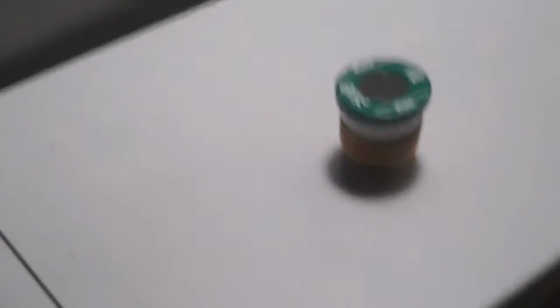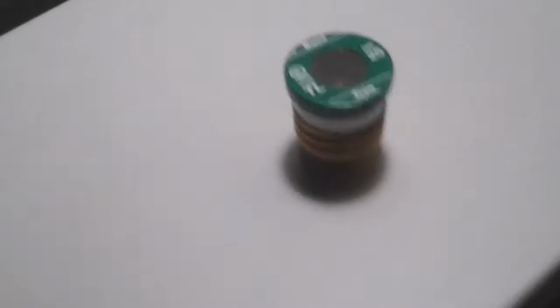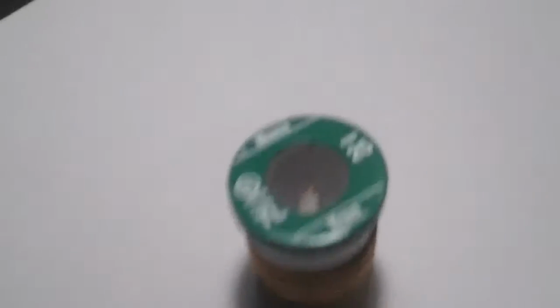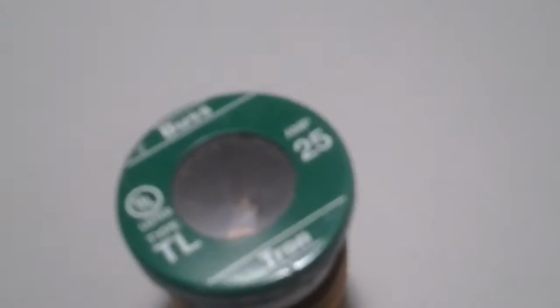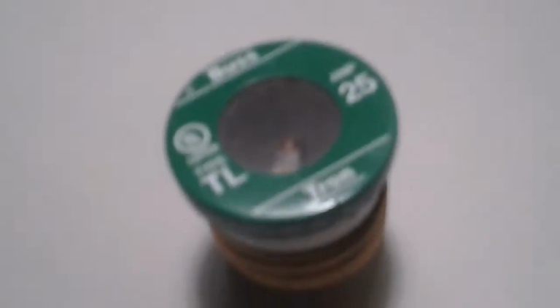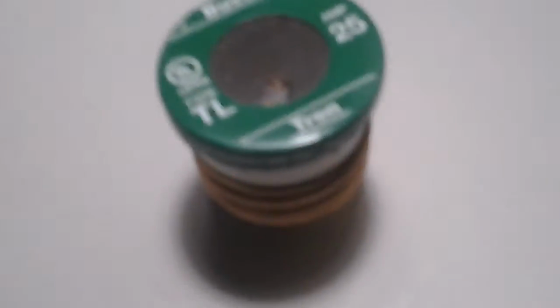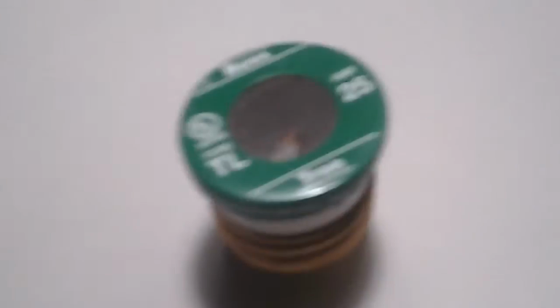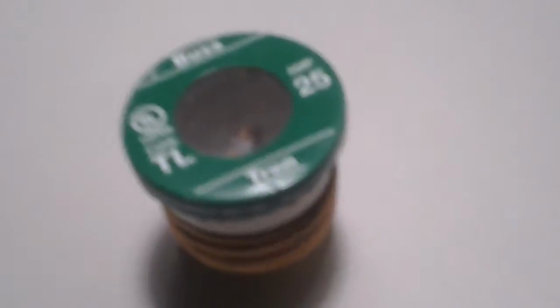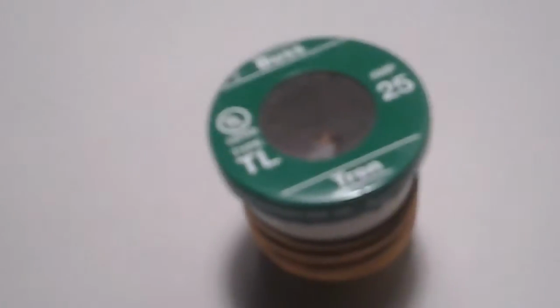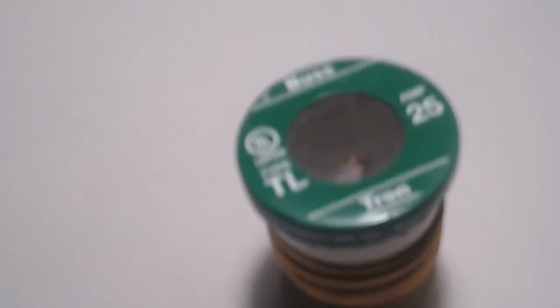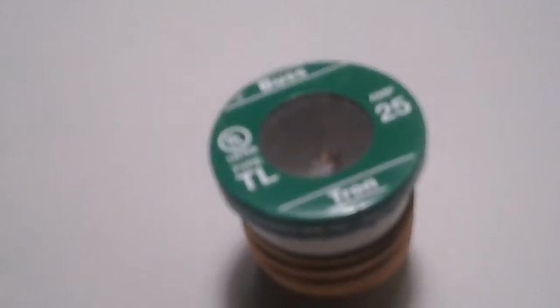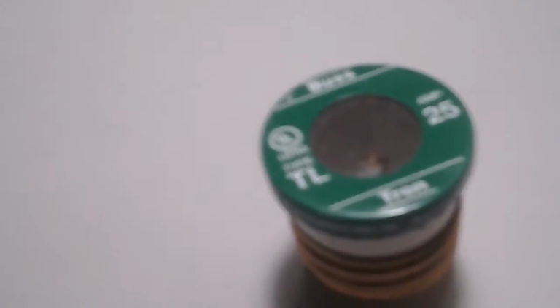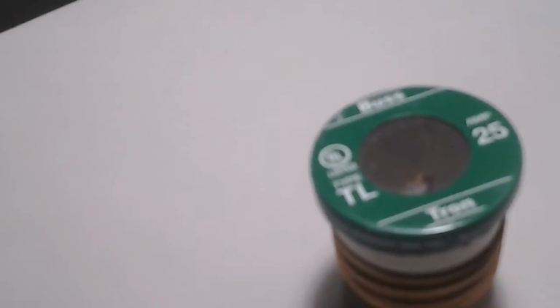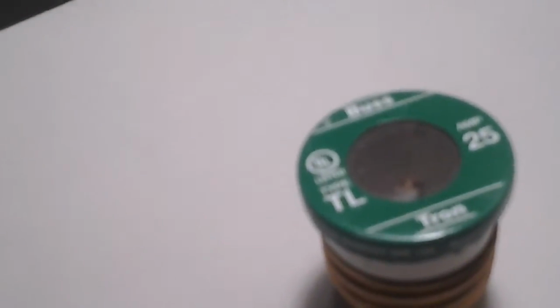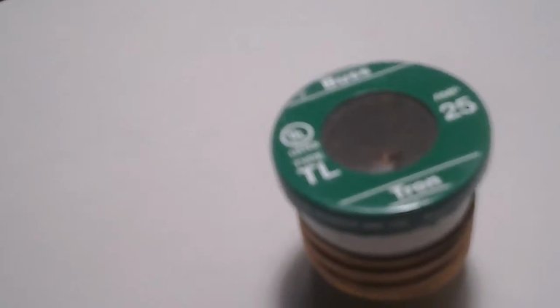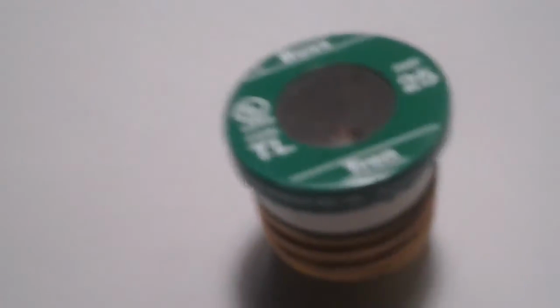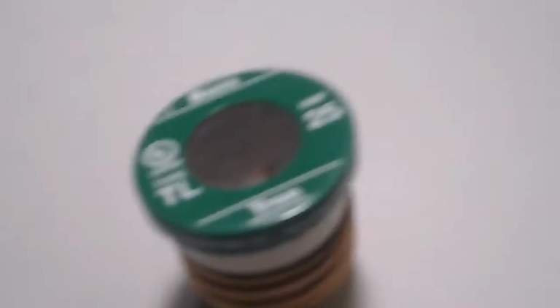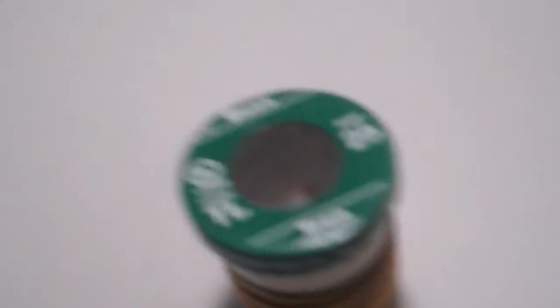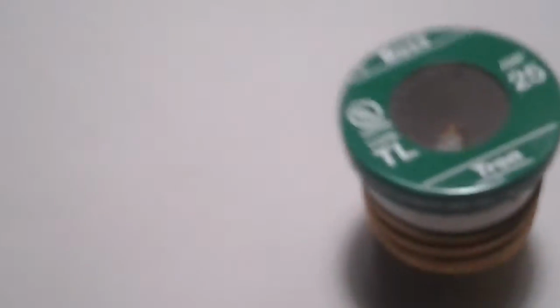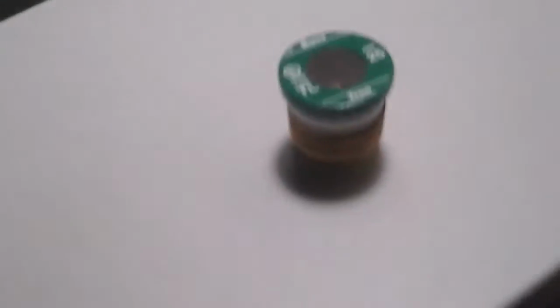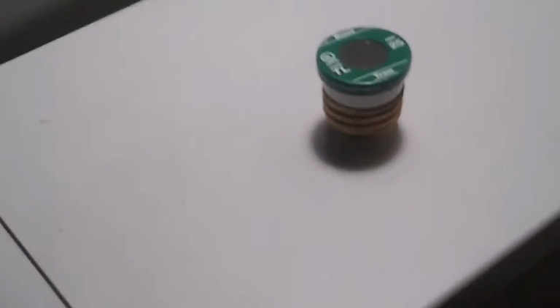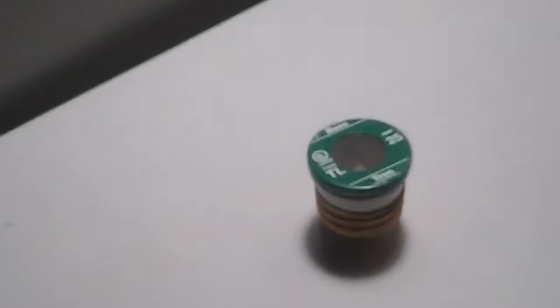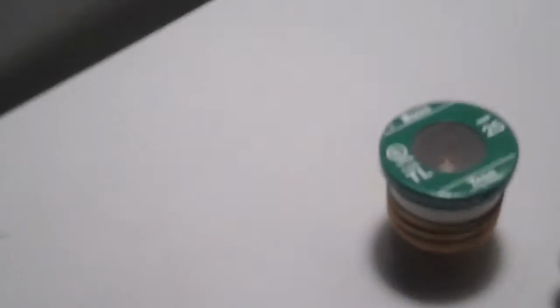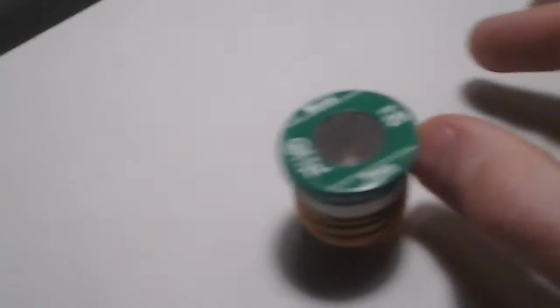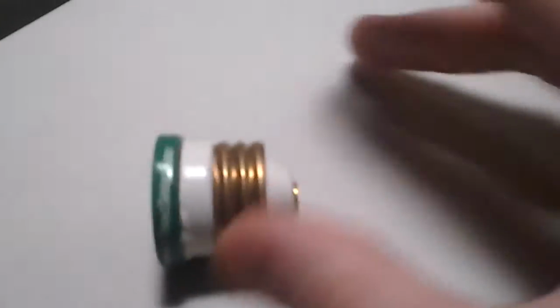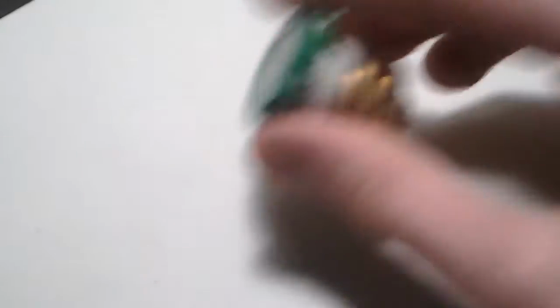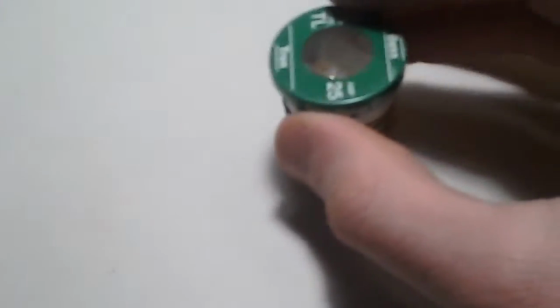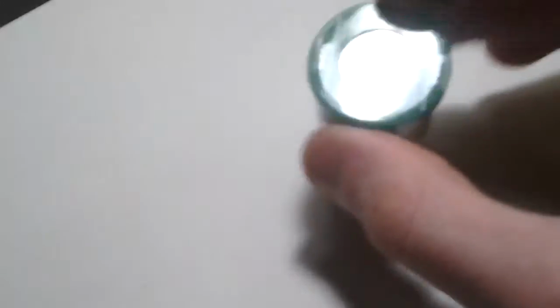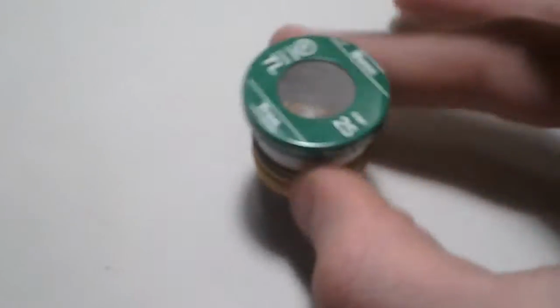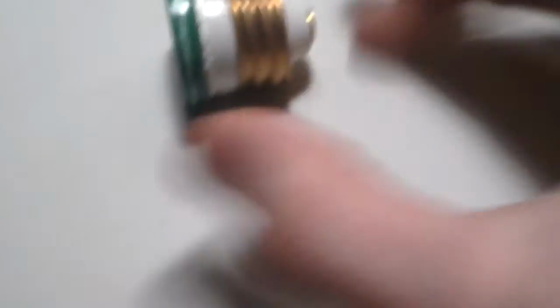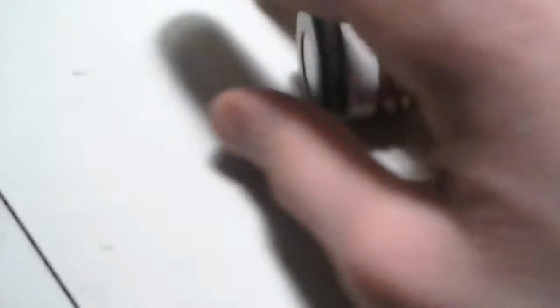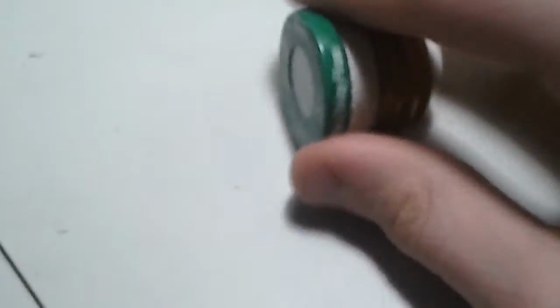Fuses were common pre-World War II — they were used before the 1940s, basically. They would fit into the old fuse panels instead of circuit breaker panels.